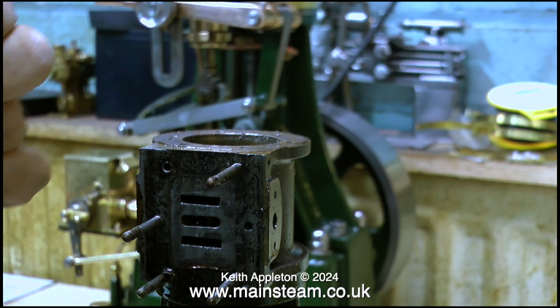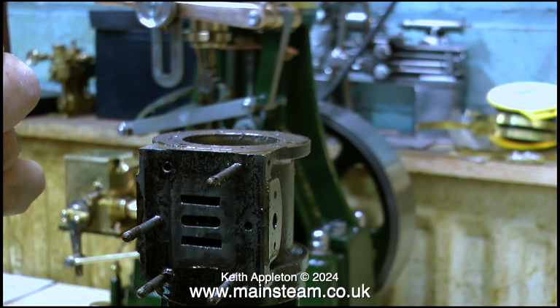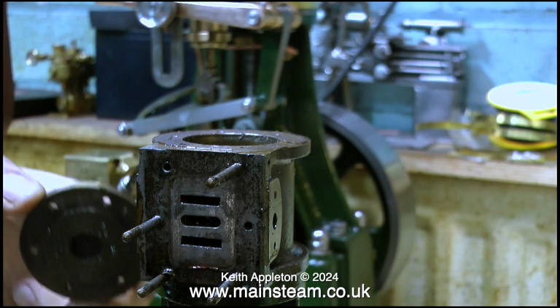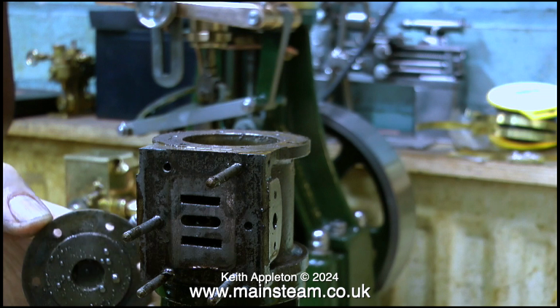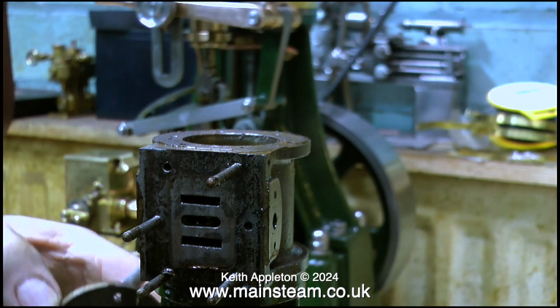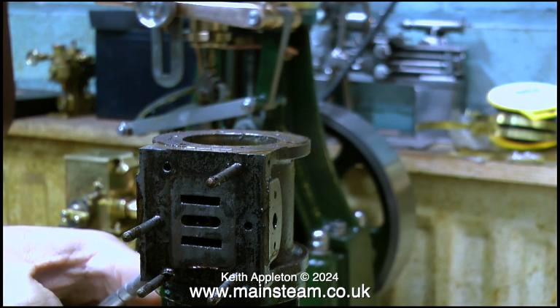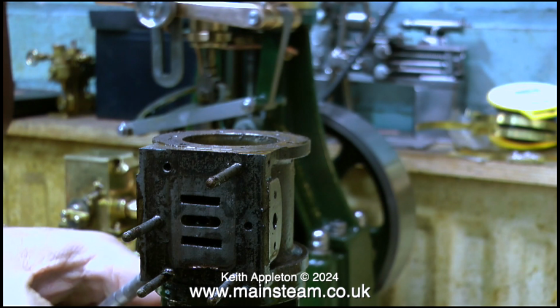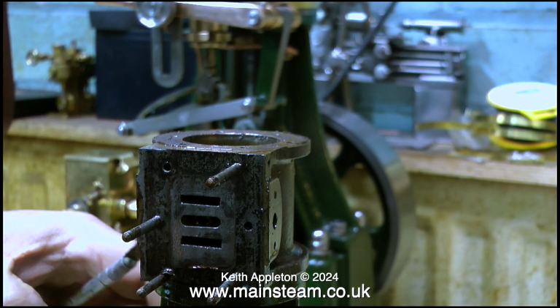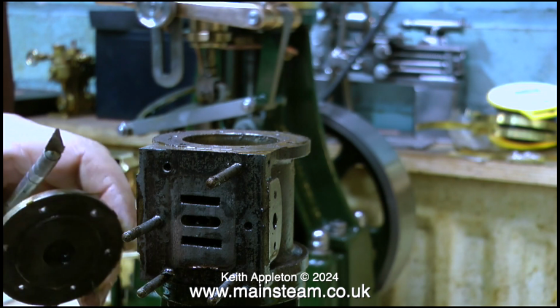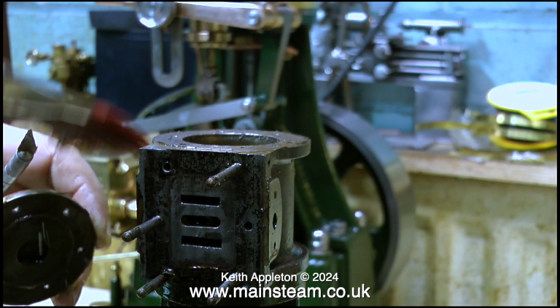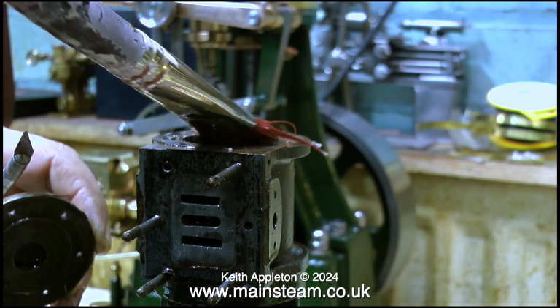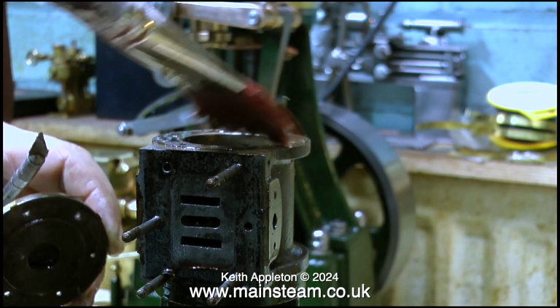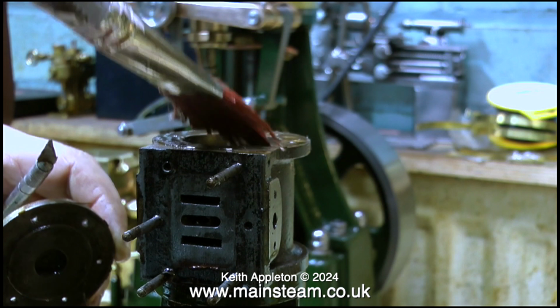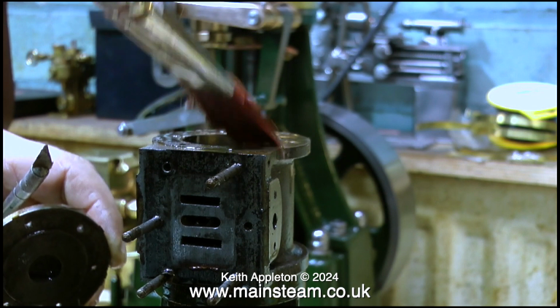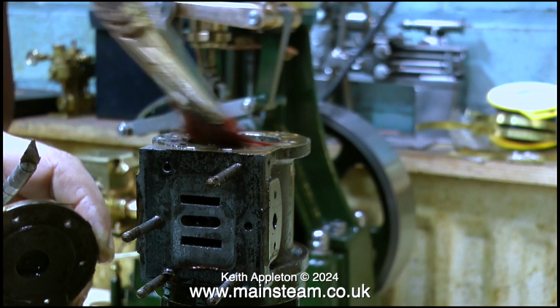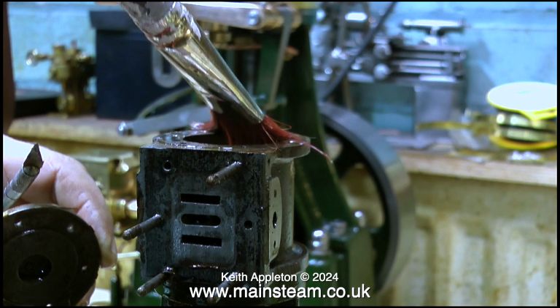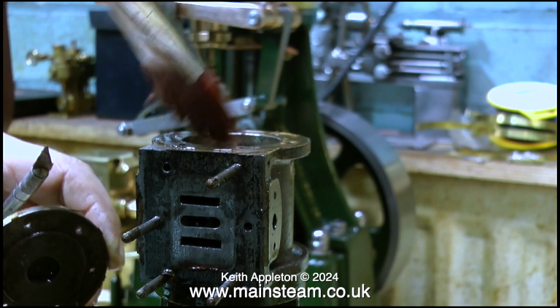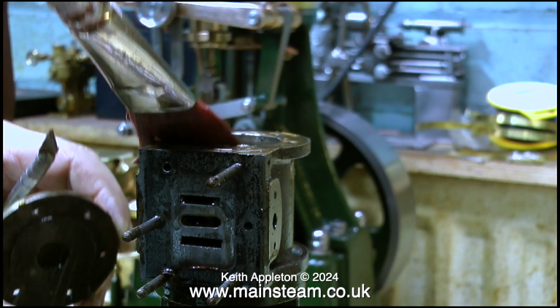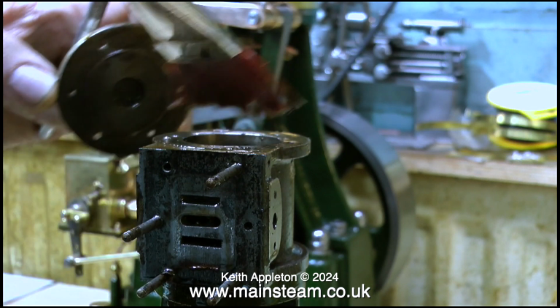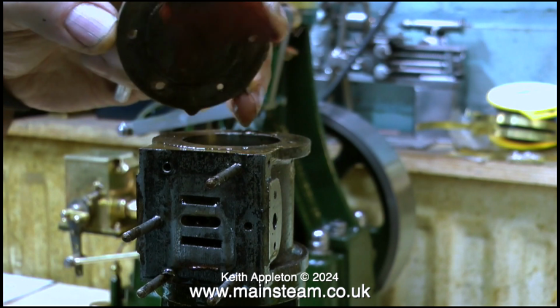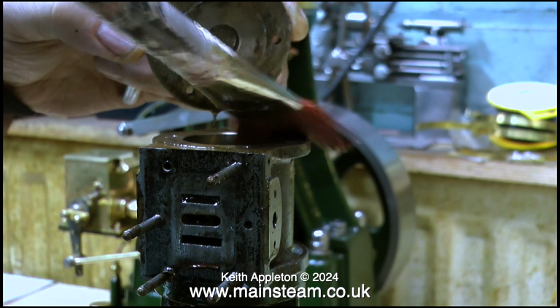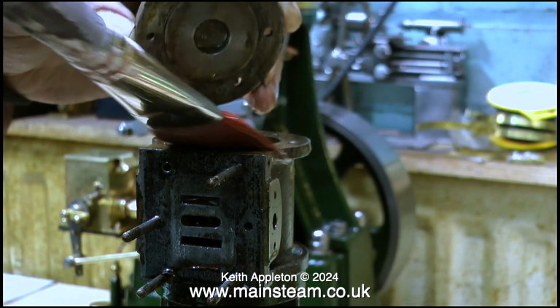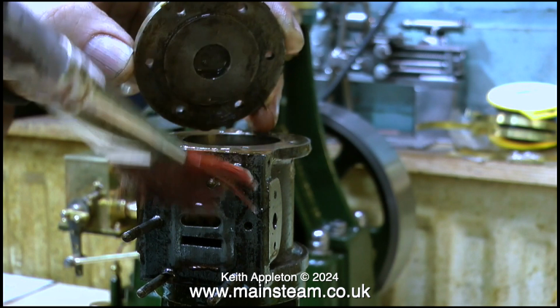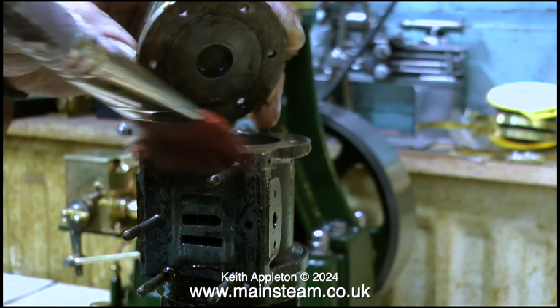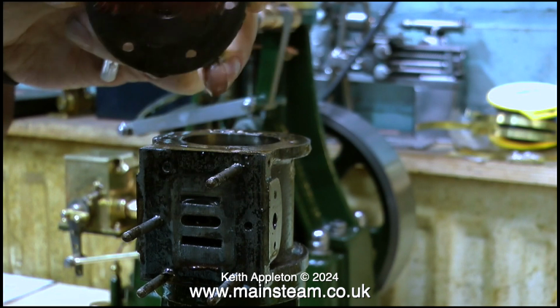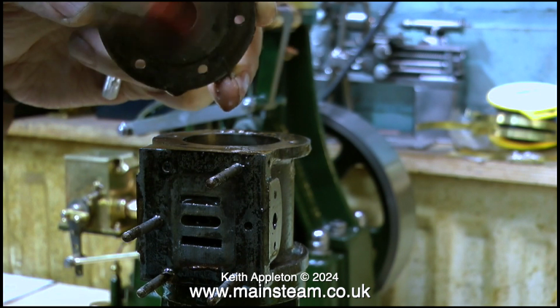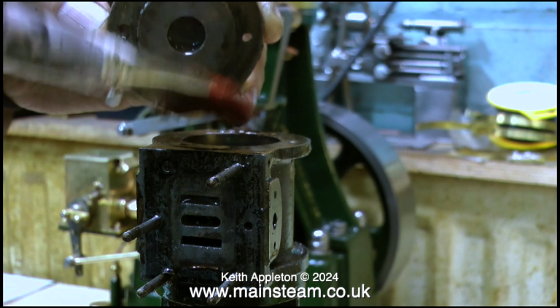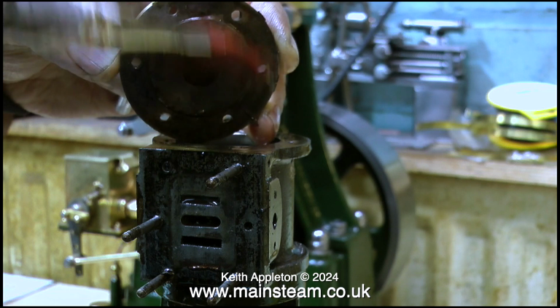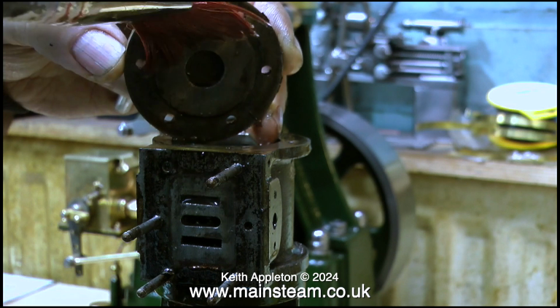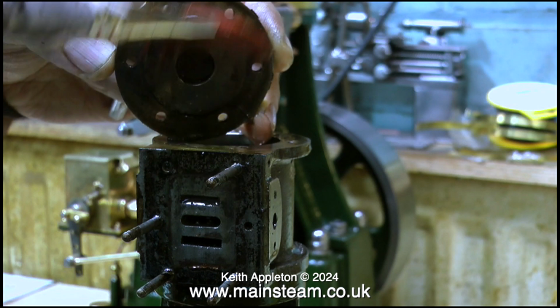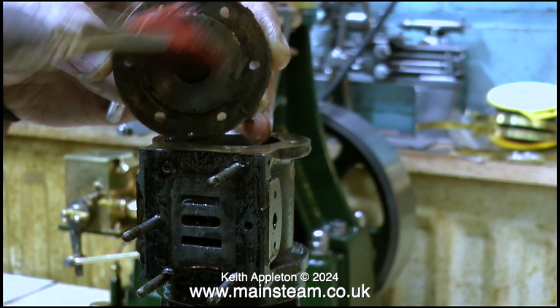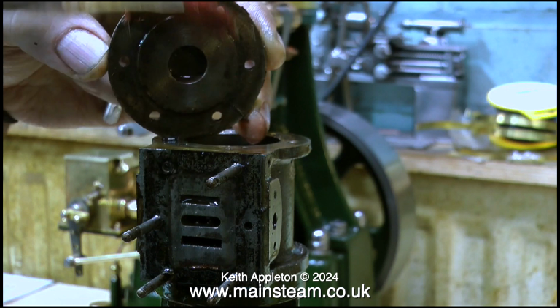The steam cylinder top cover is rustier on the outside than it is on the inside. In this clip I'm using some white spirit to clean up the cylinder bore so I can have a close look at it — and the cylinder bore is like glass. This engine really is very well made.